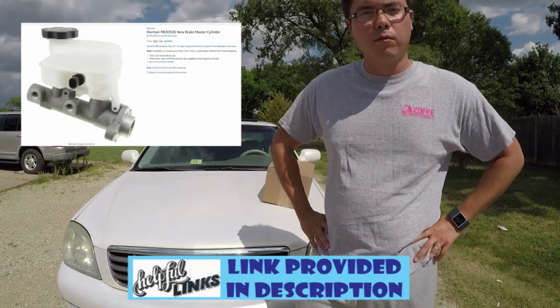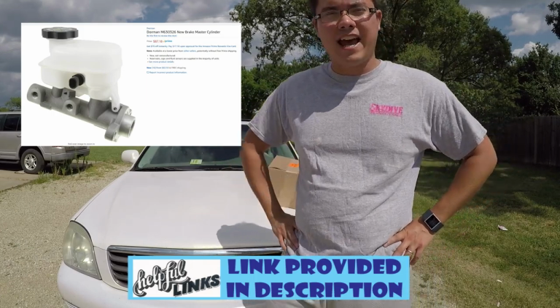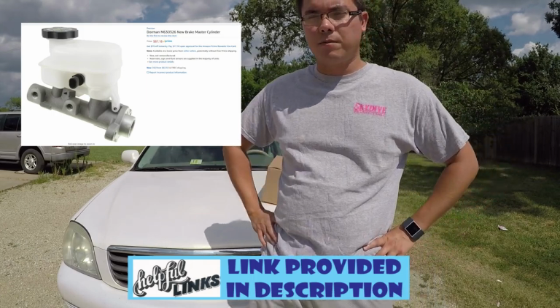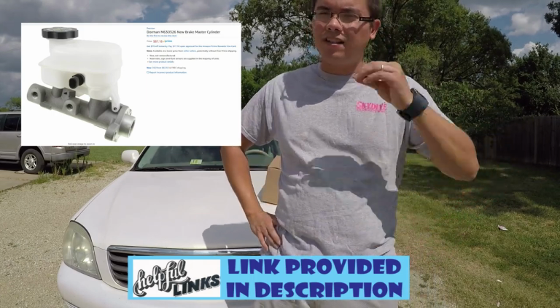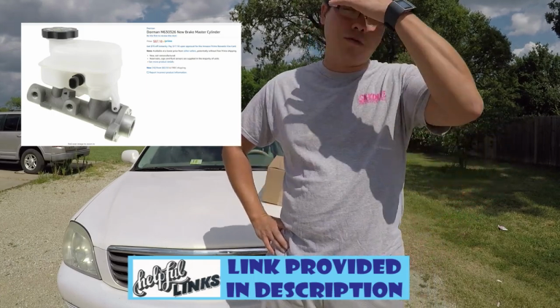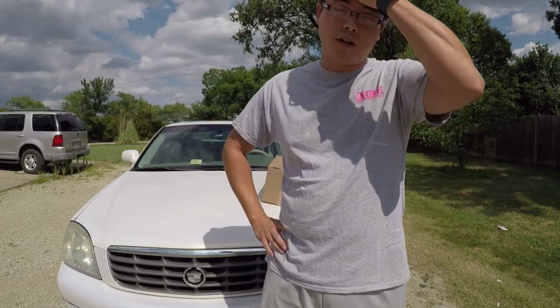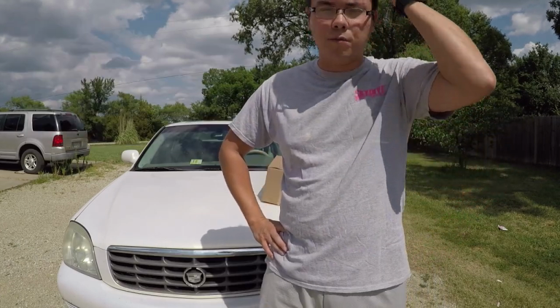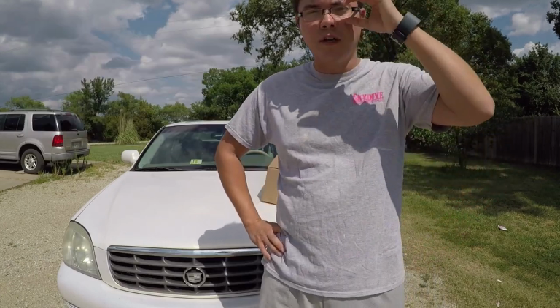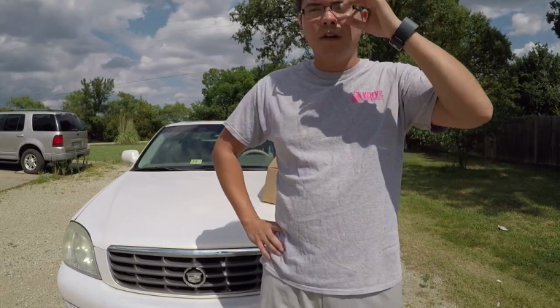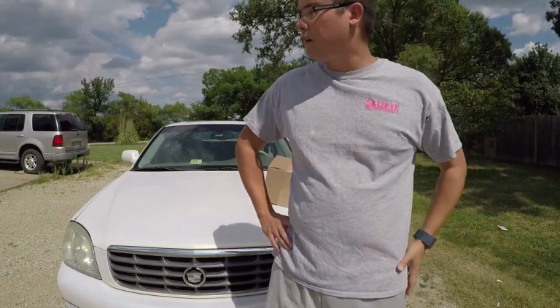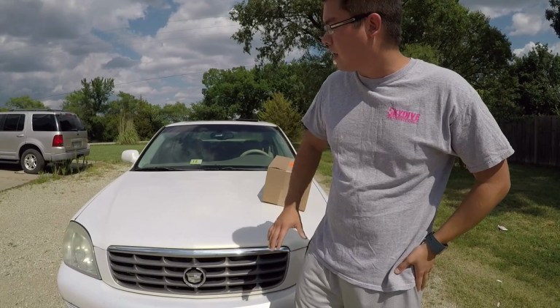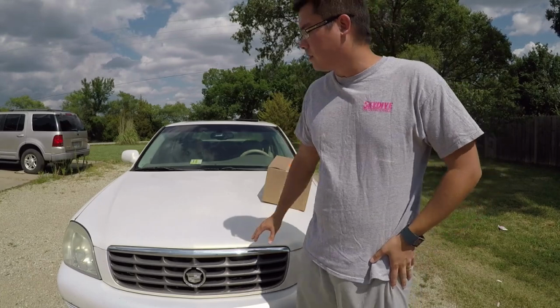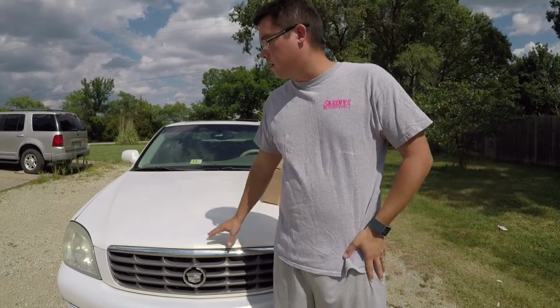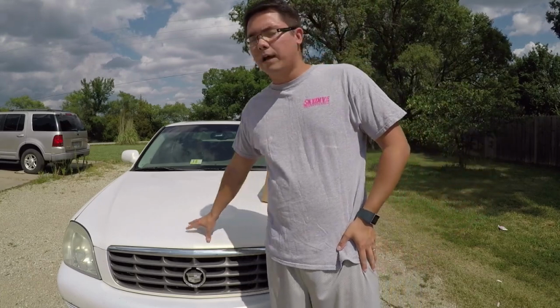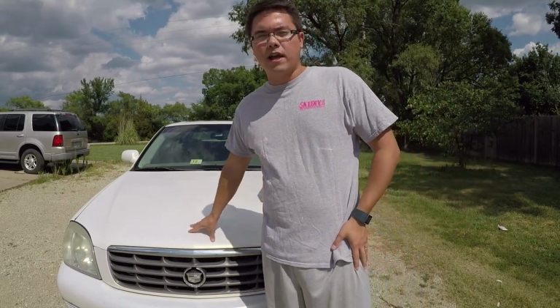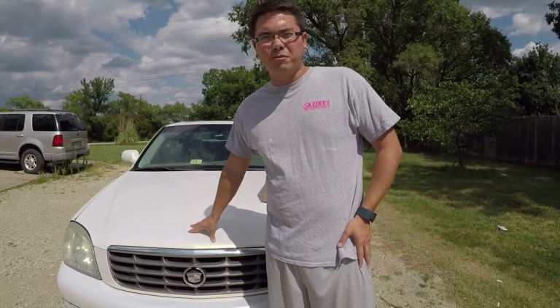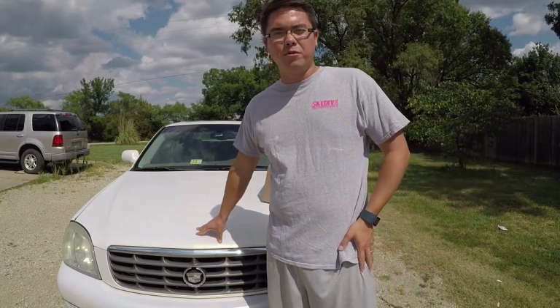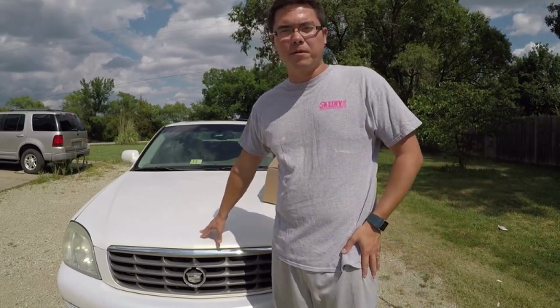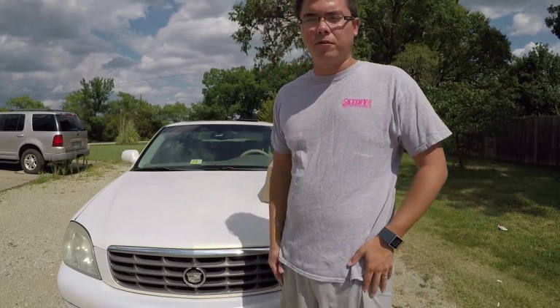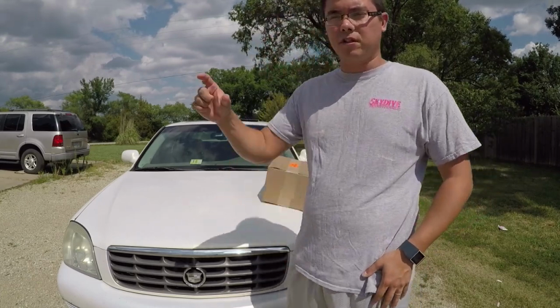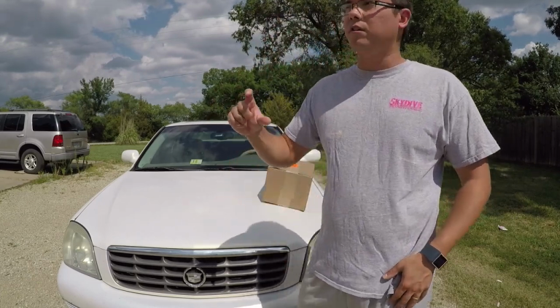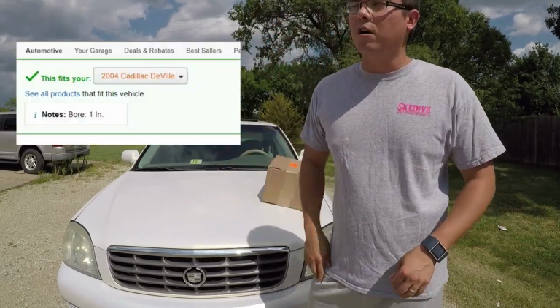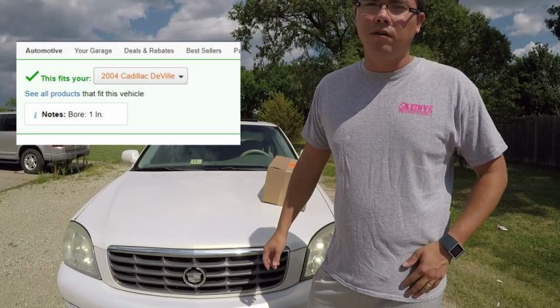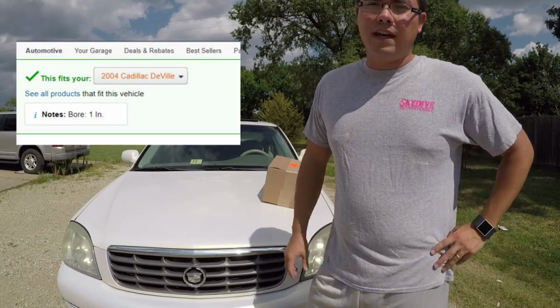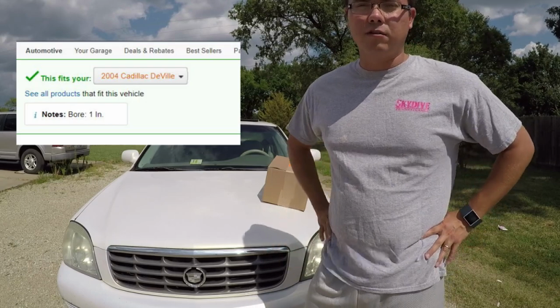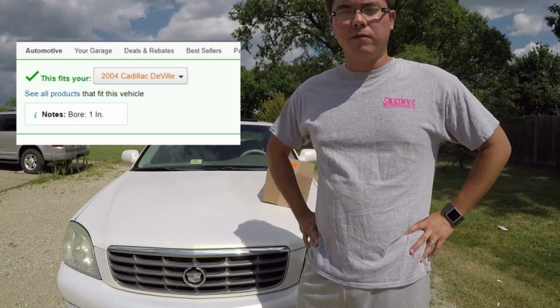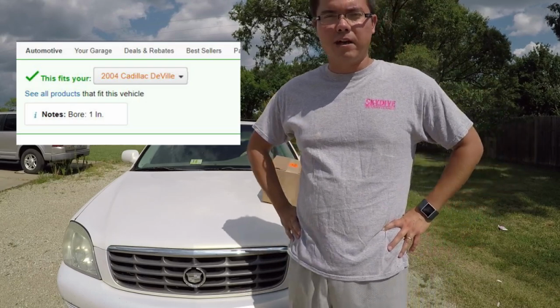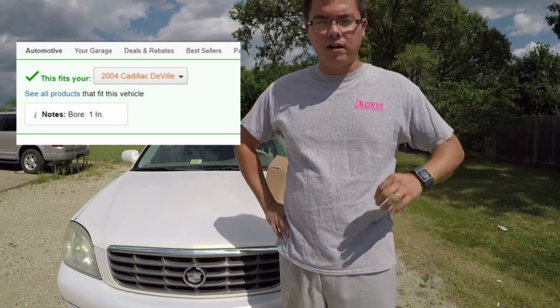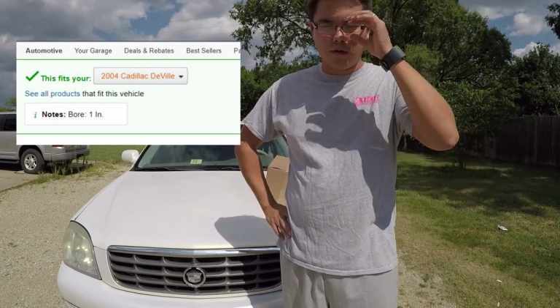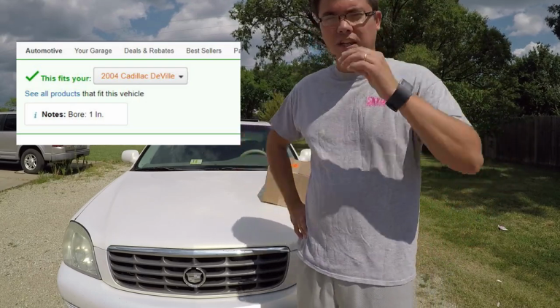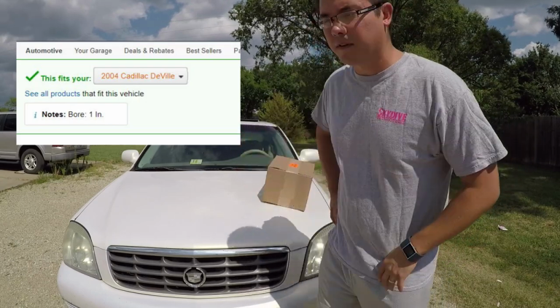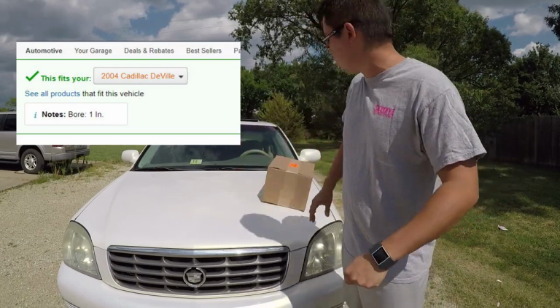With tax it was about $92 — Dorman brand. Amazon has the option where you can select your car model and it'll tell you if it's compatible or not, so we'll see if it holds true.